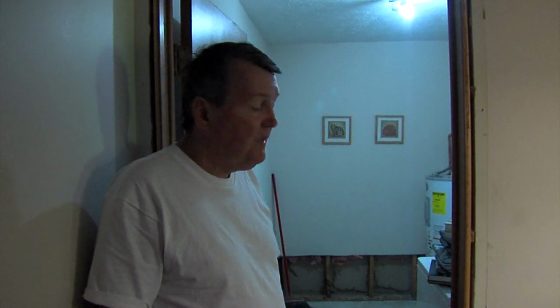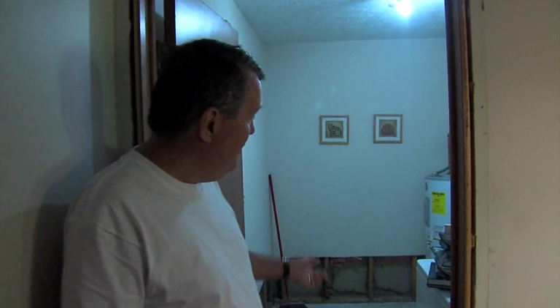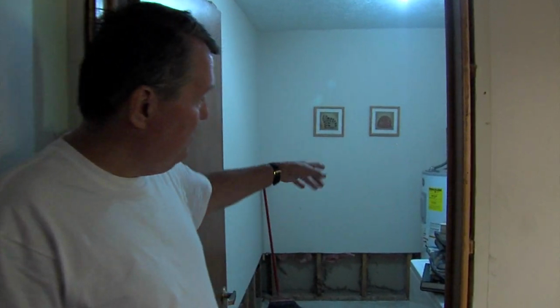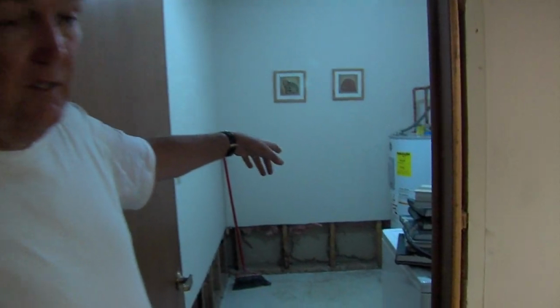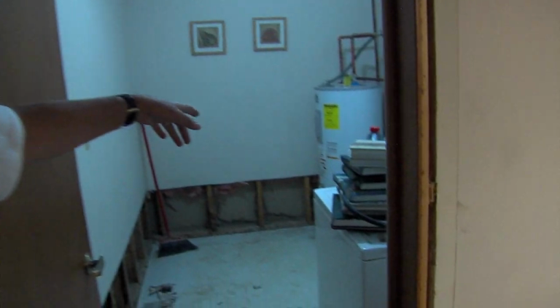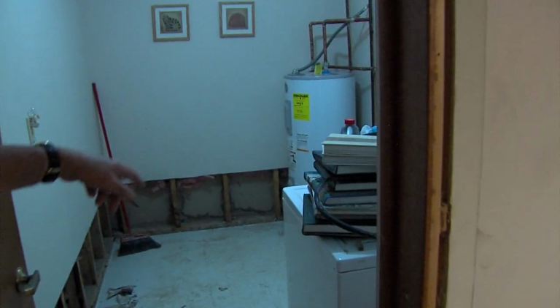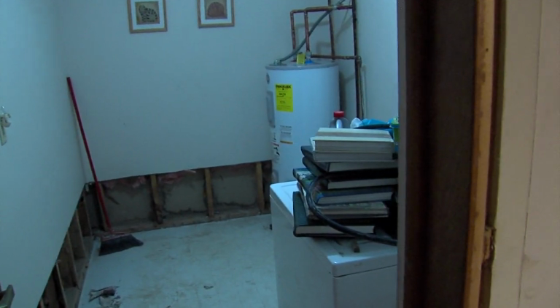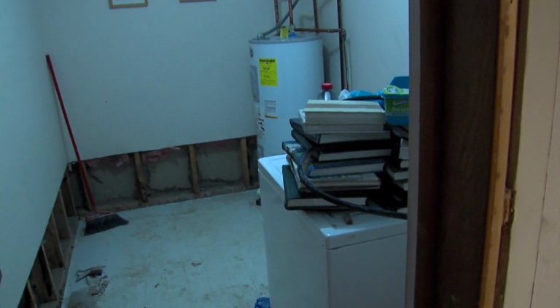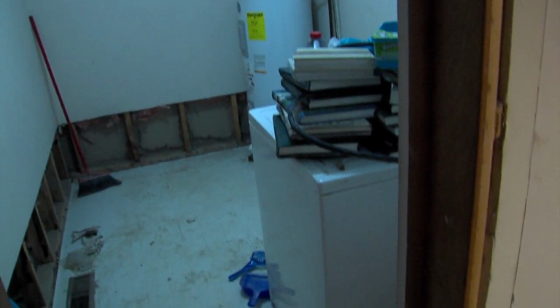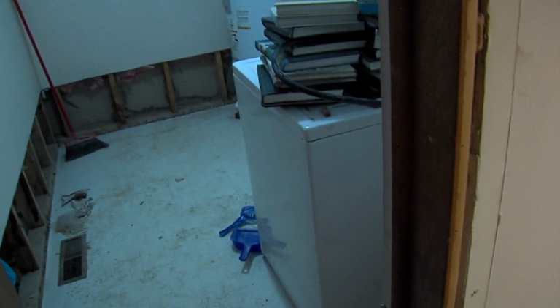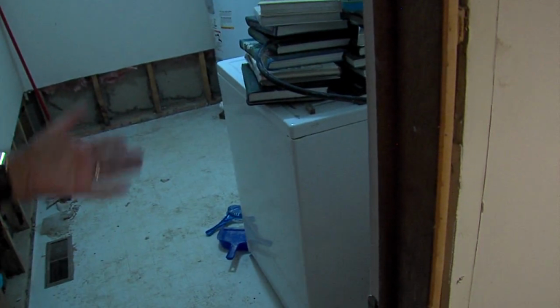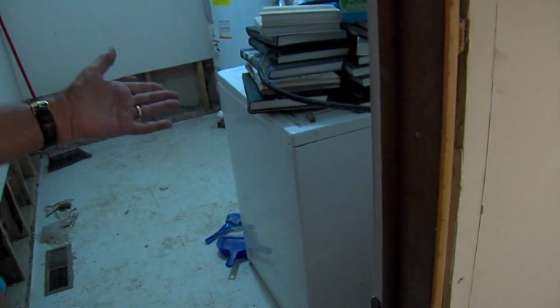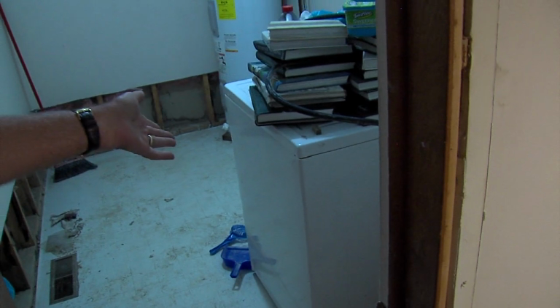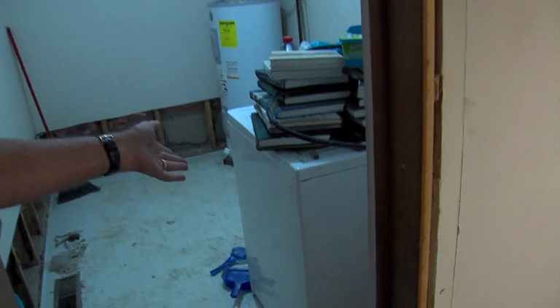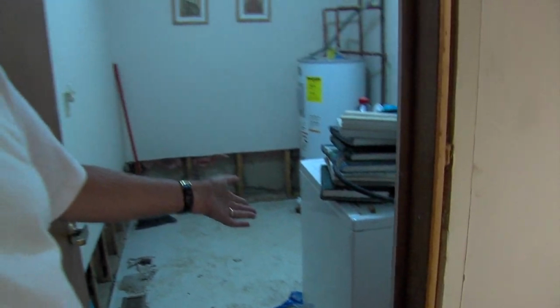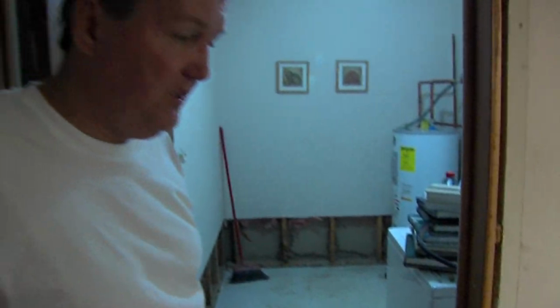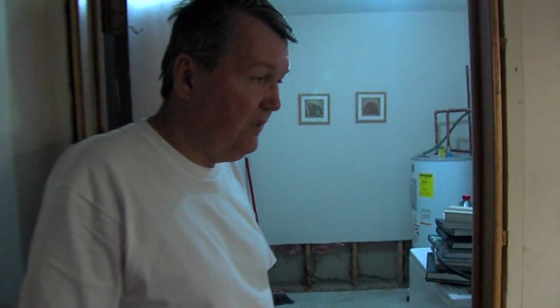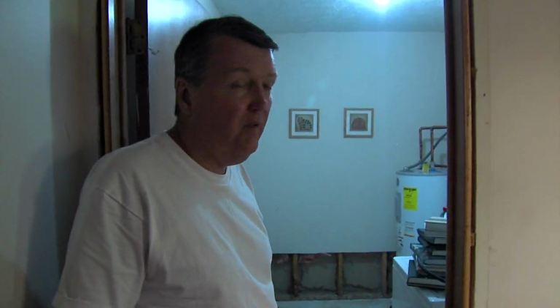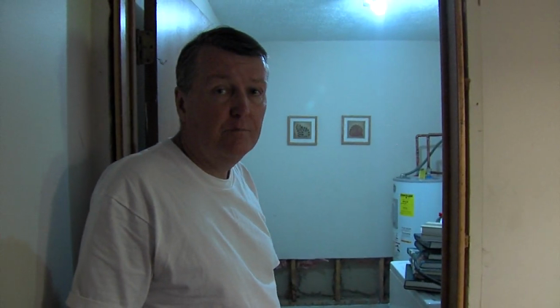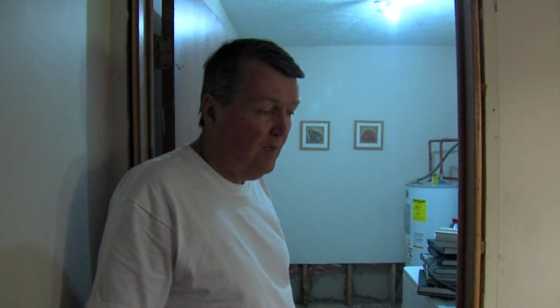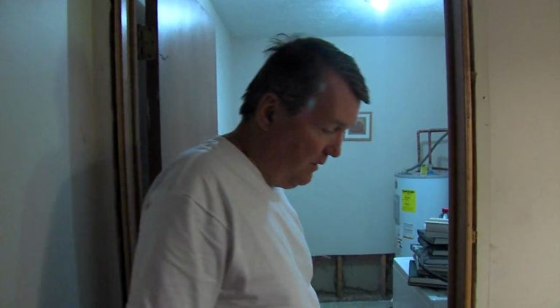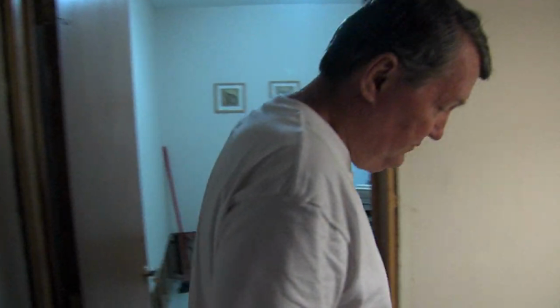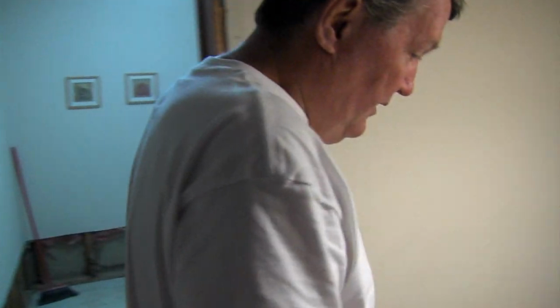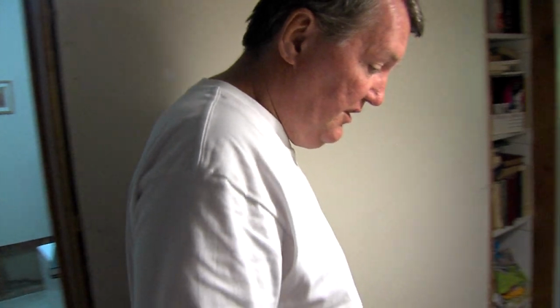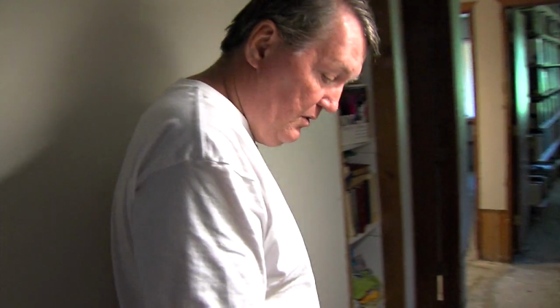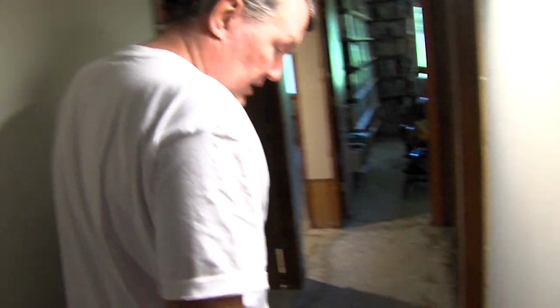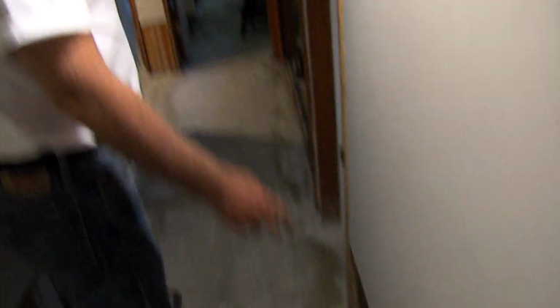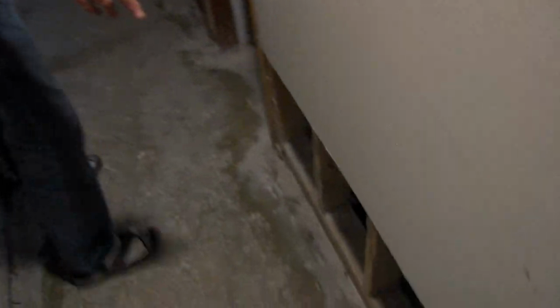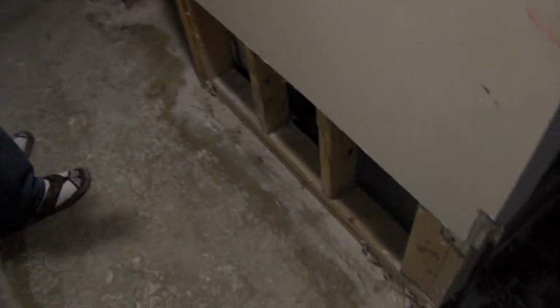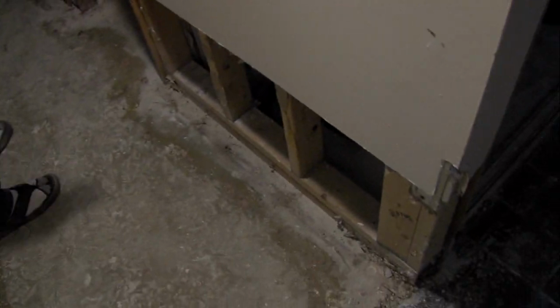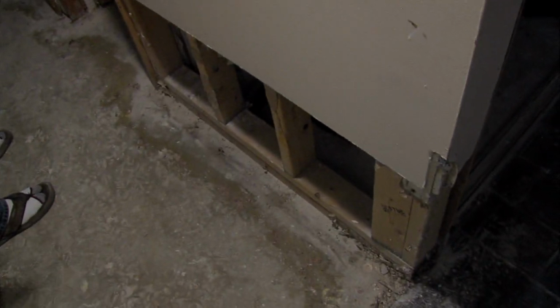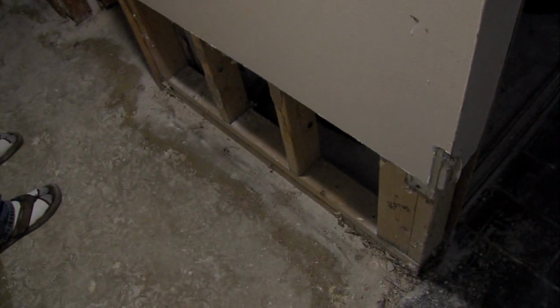The hot water heater had to be replaced. It also took the dryer away. The washer is going to be replaced too. We had to do all that. The water is gone, but Robert Cowley is still picking up the pieces after the mess Mother Nature left behind.